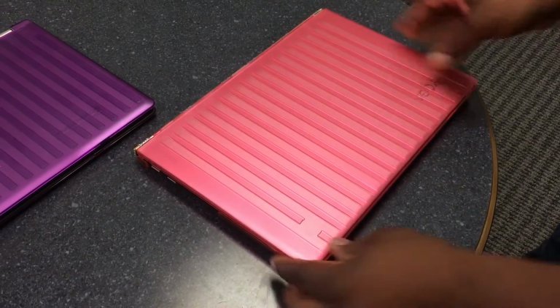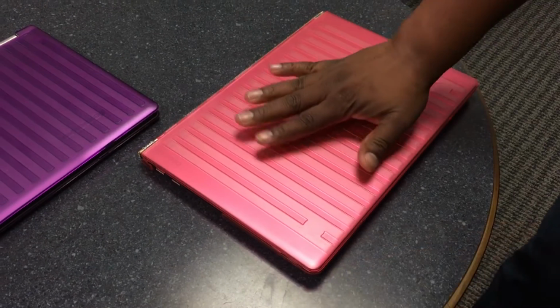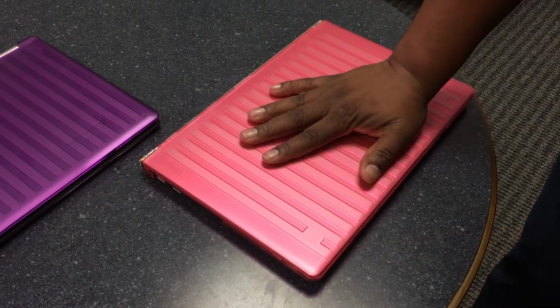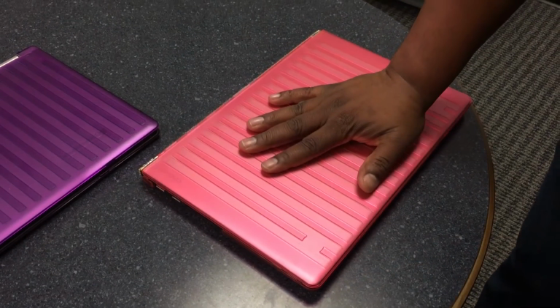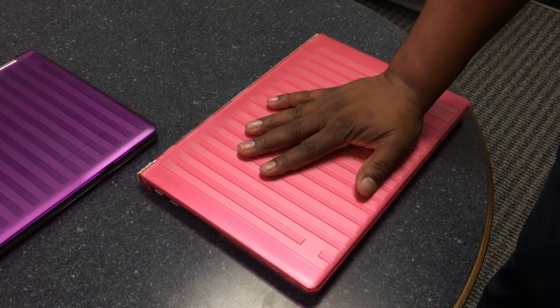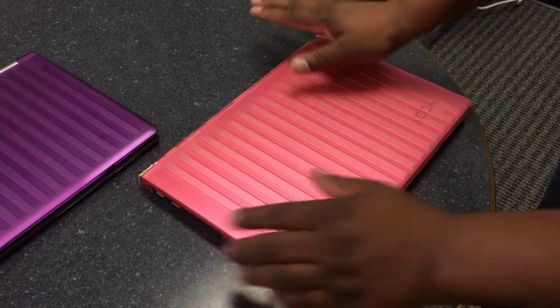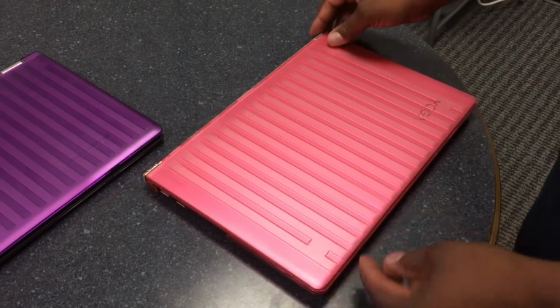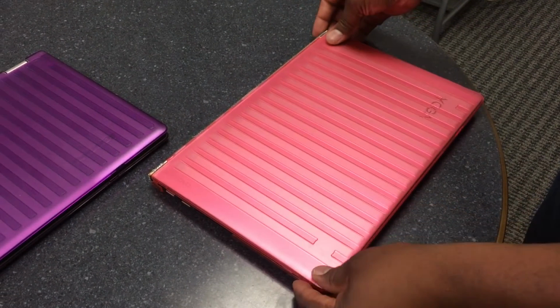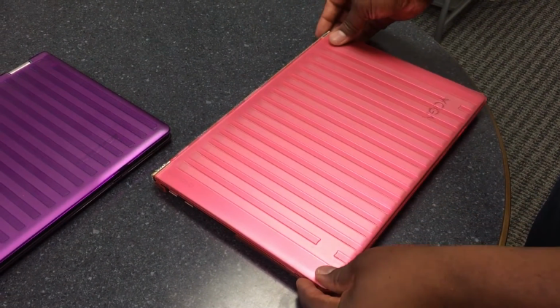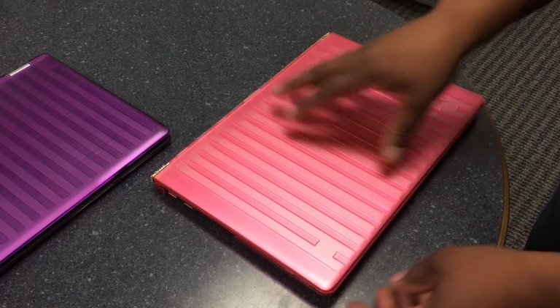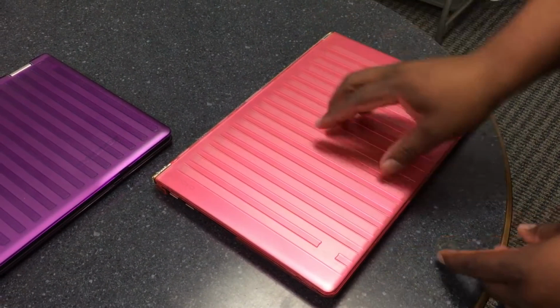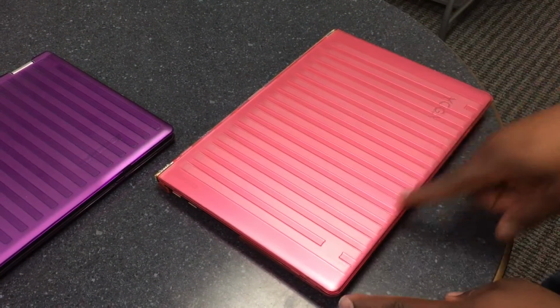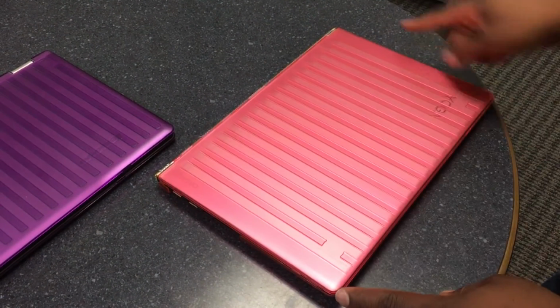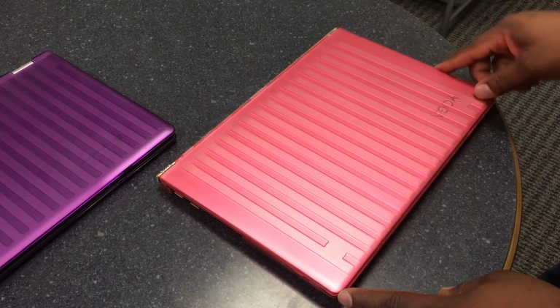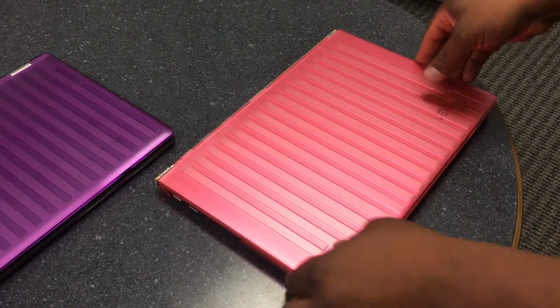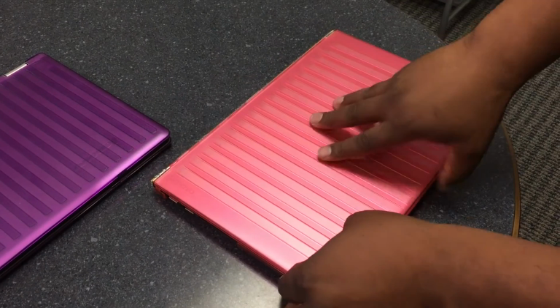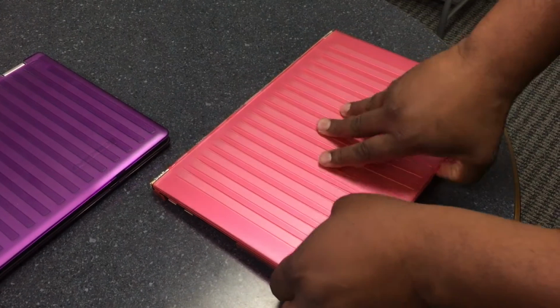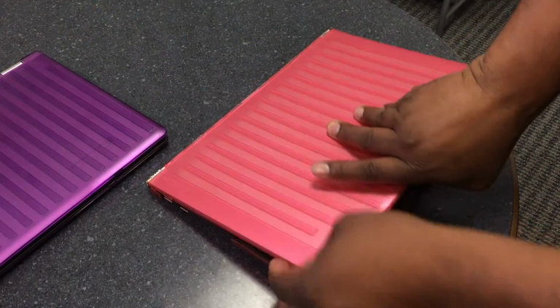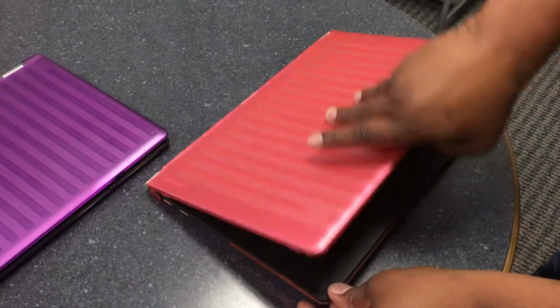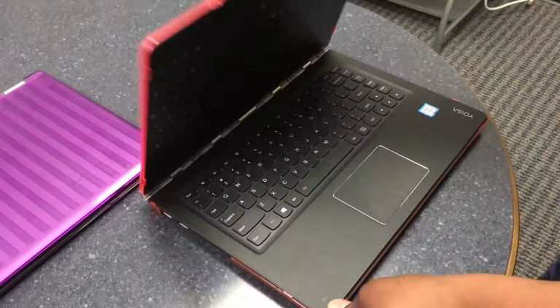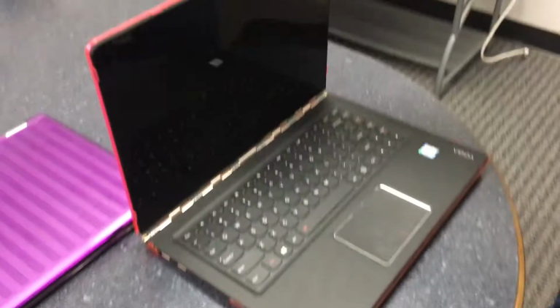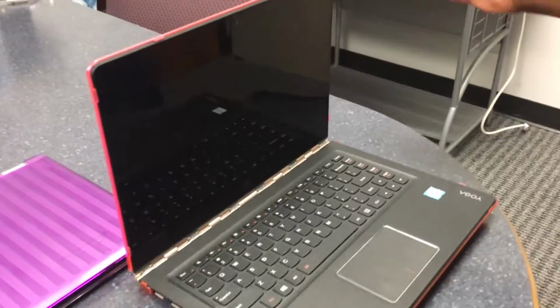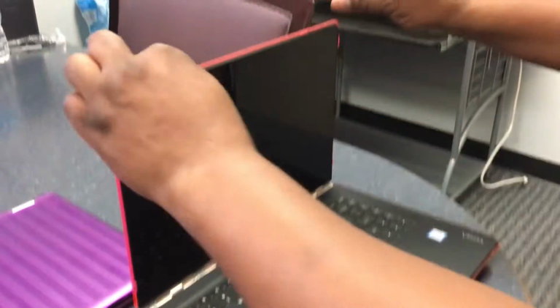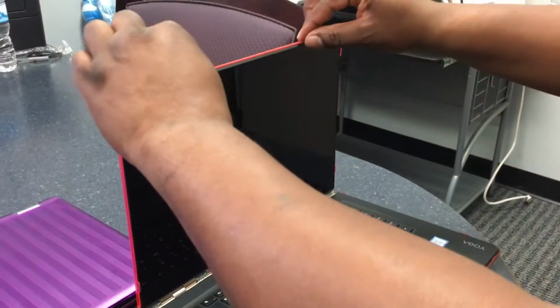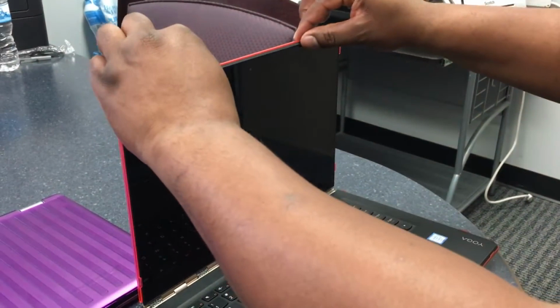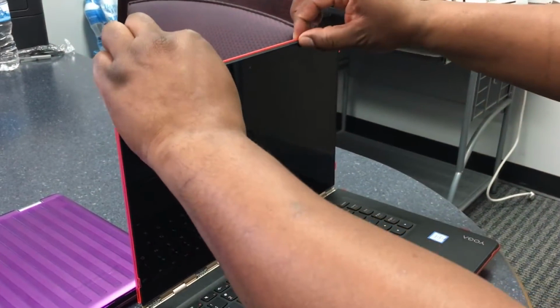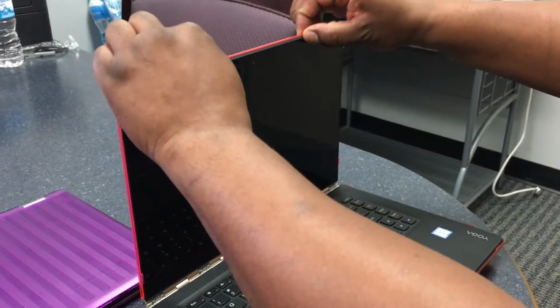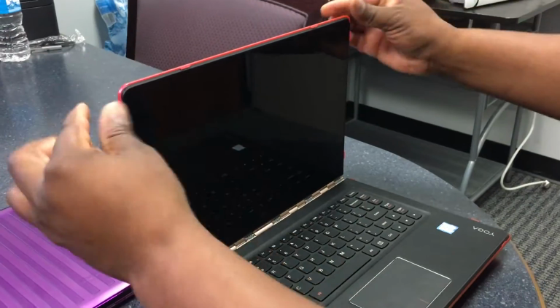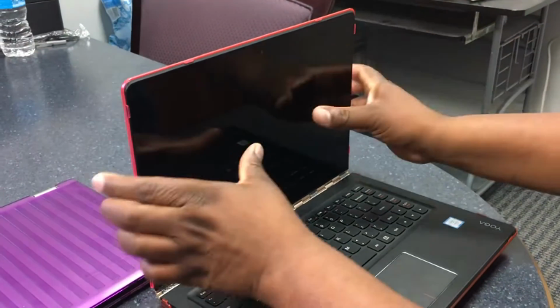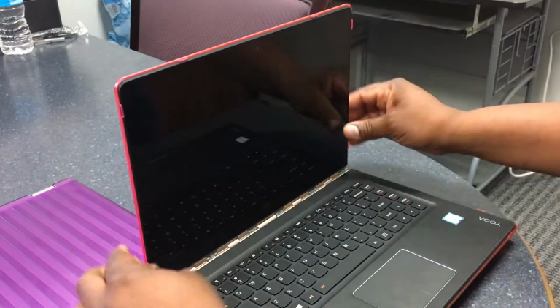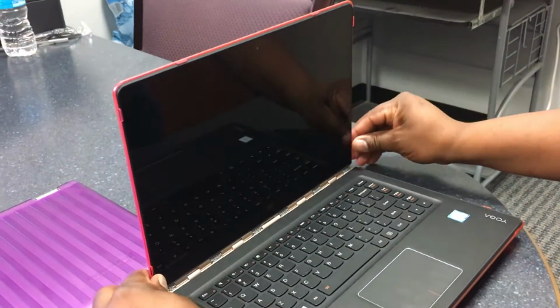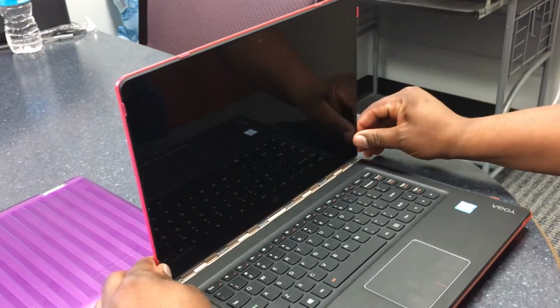Do not place your hand in the center of the case — you will damage your screen. If you need to check the tab security, you can open the laptop and only press on the tabs on the very outsides. Do not press in the middle of your screen.